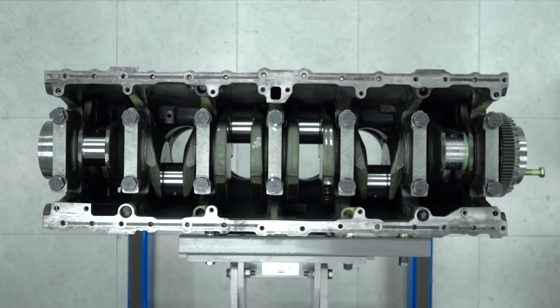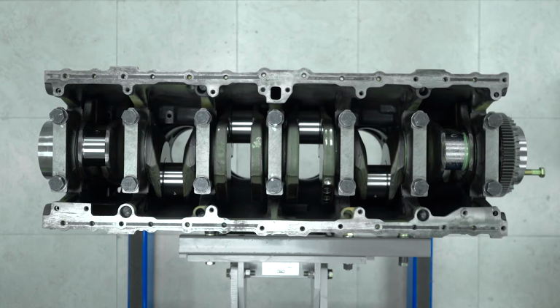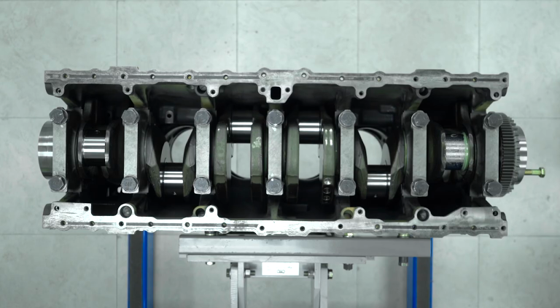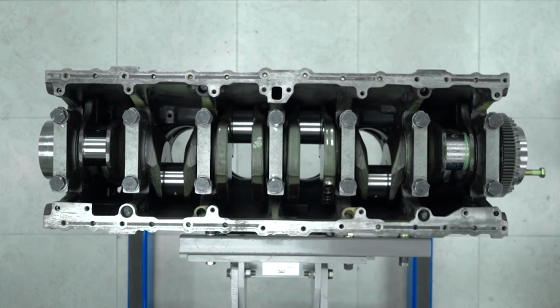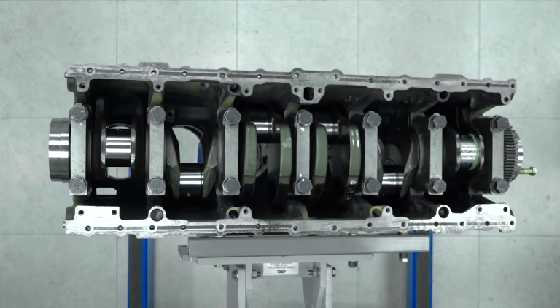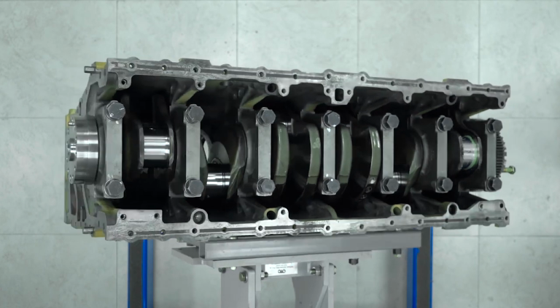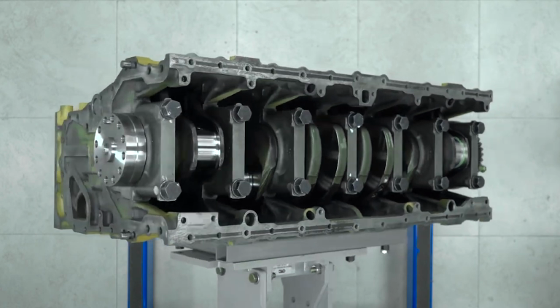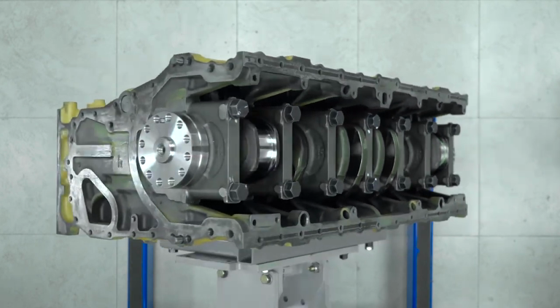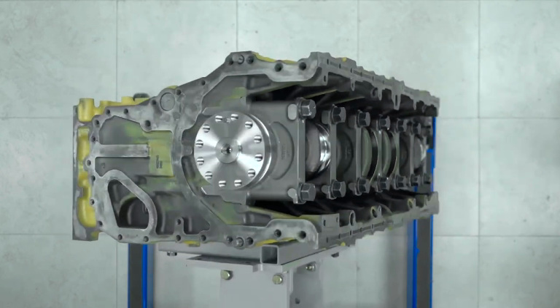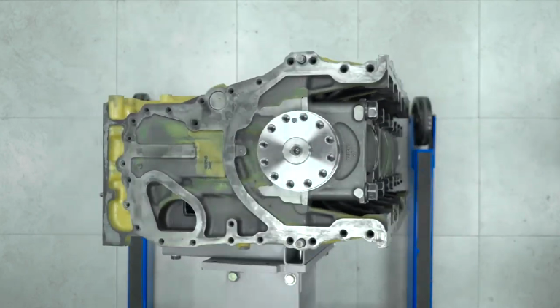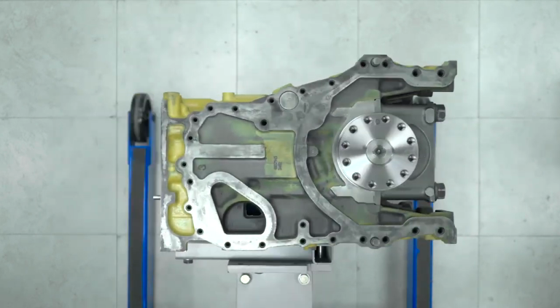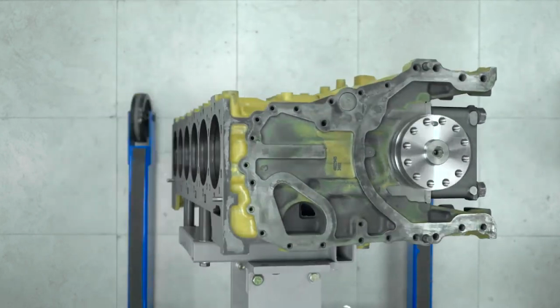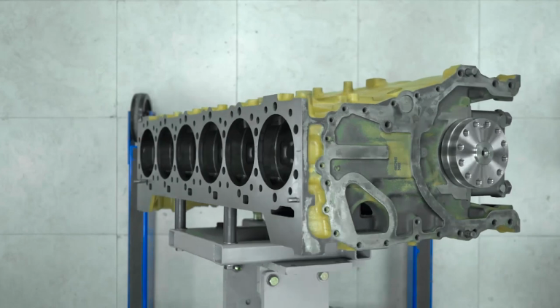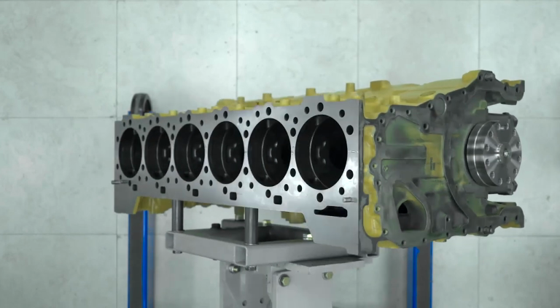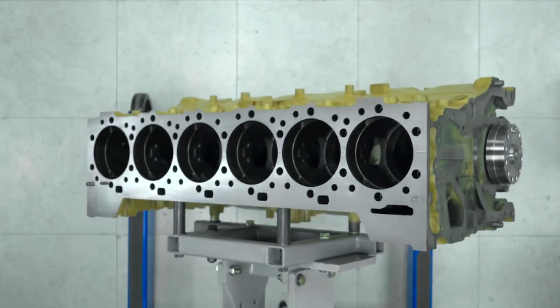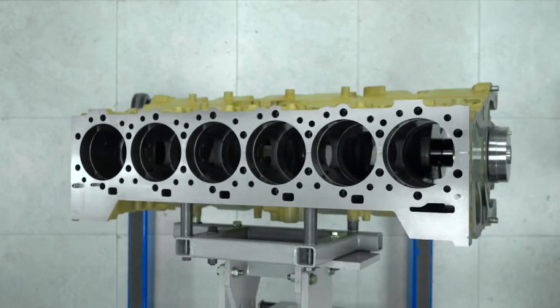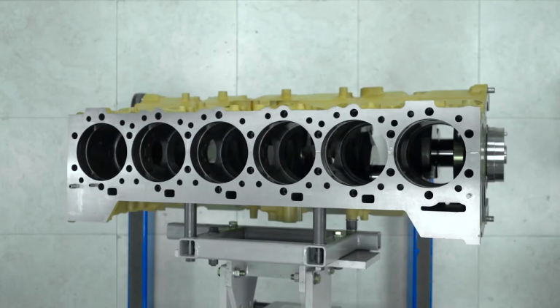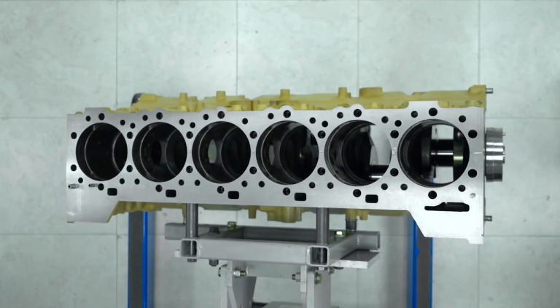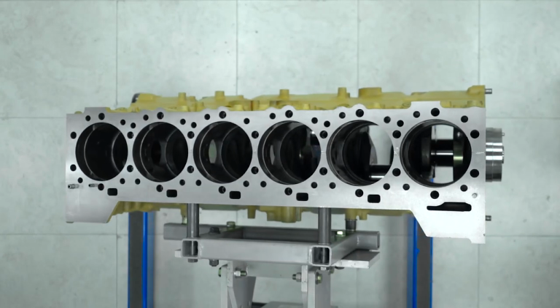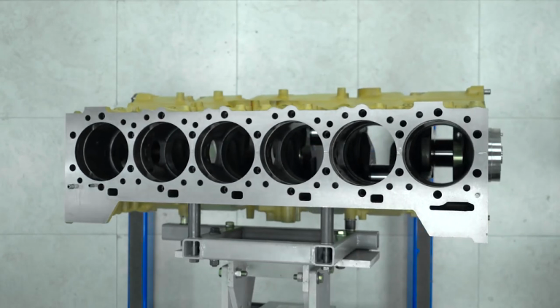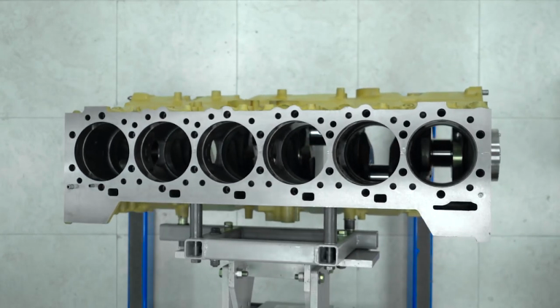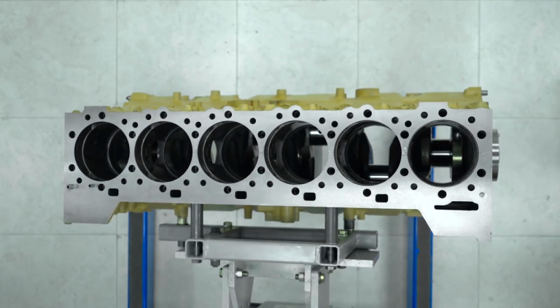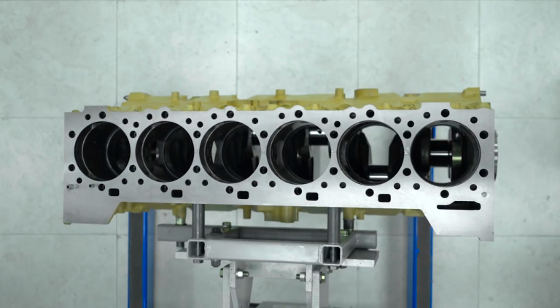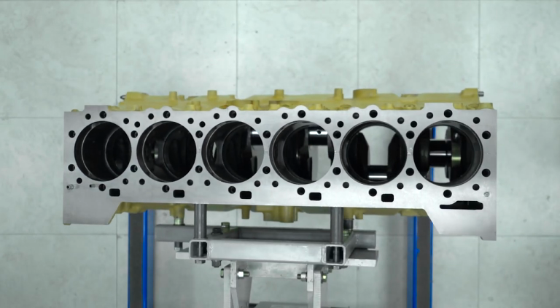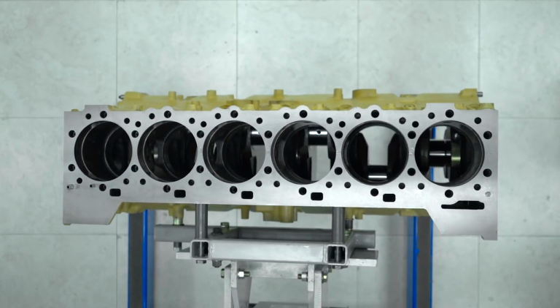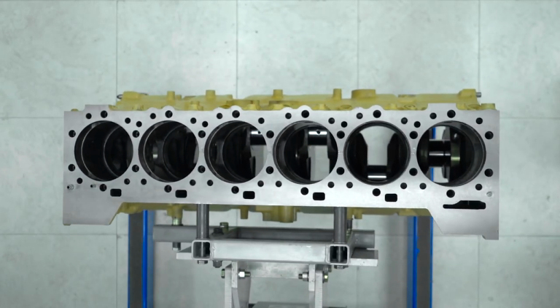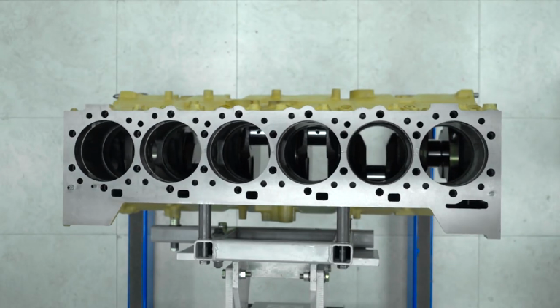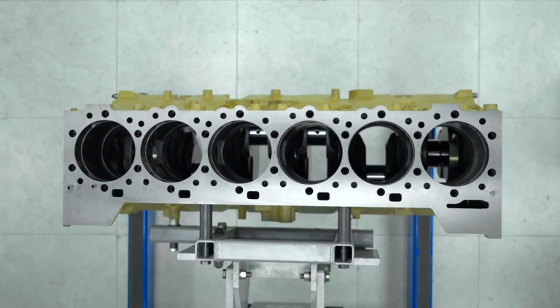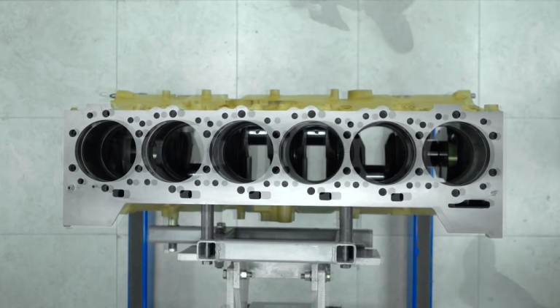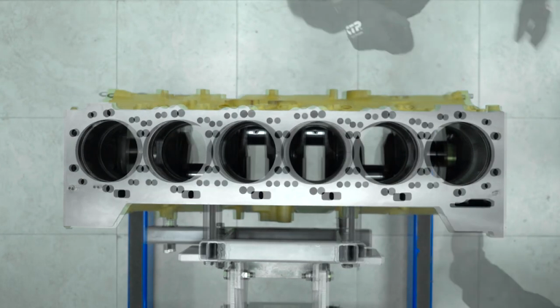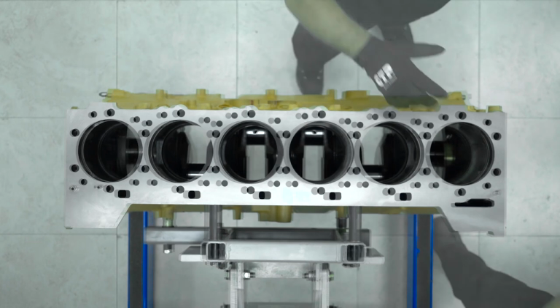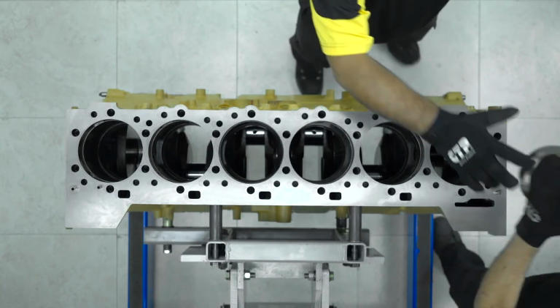Liner projection is the amount that a liner projects above the block plate. Too much or too little liner projection will cause the engine to not seal properly, or worse, break a liner flange.